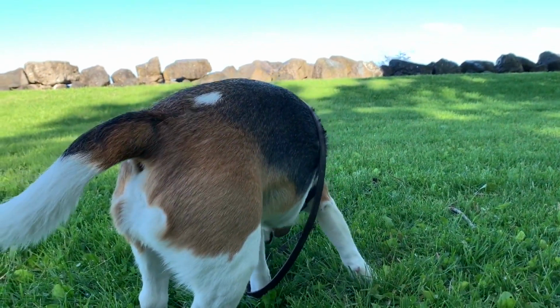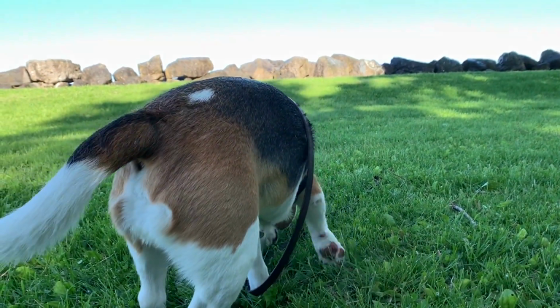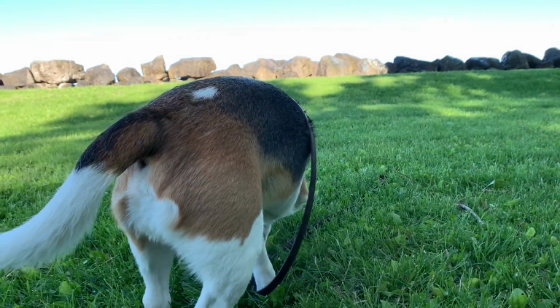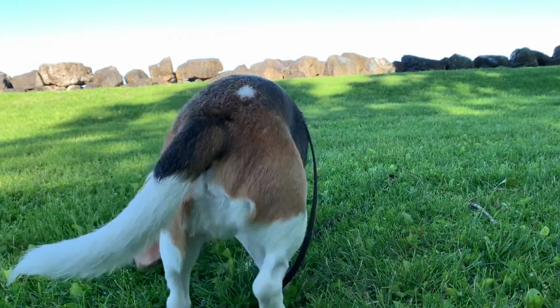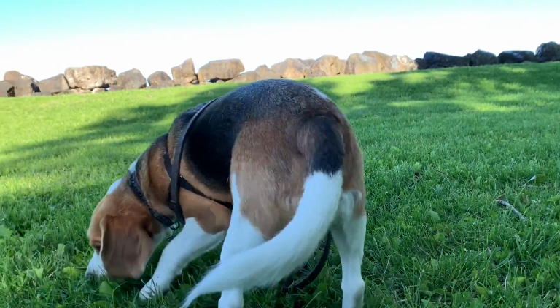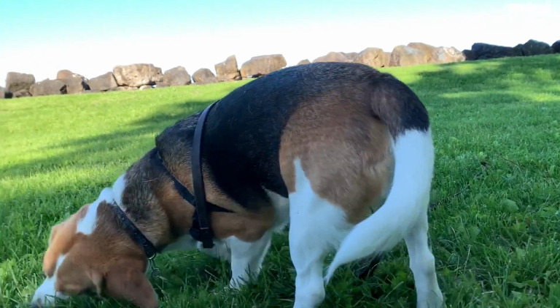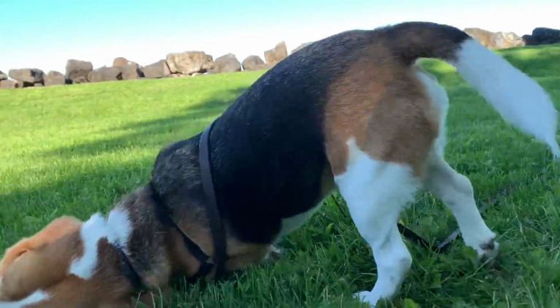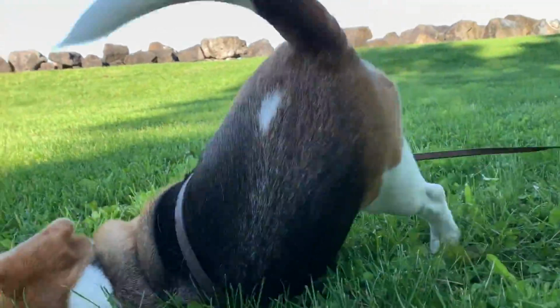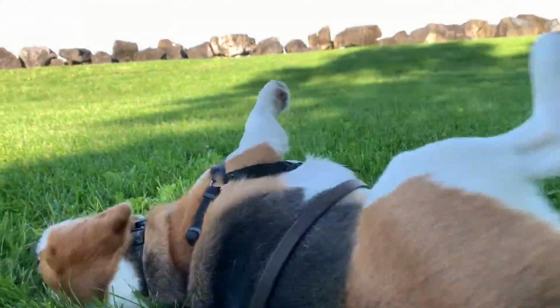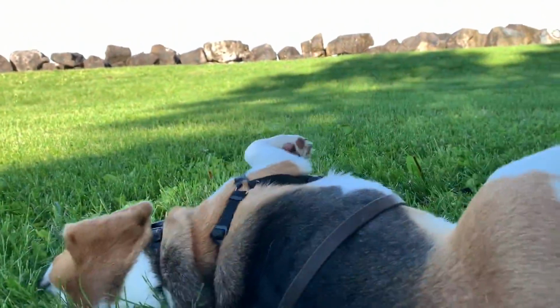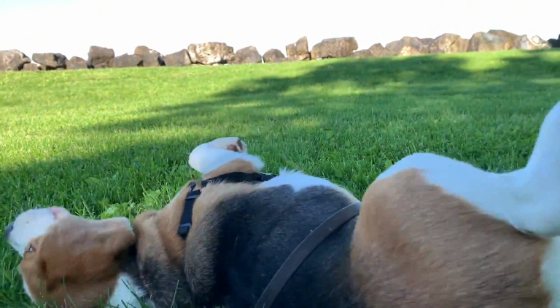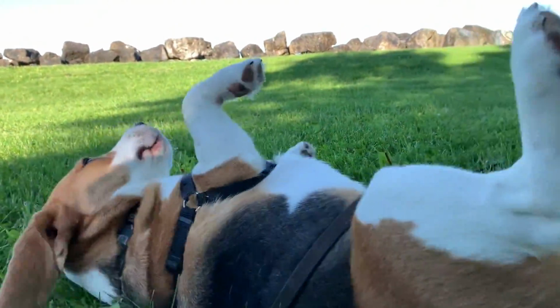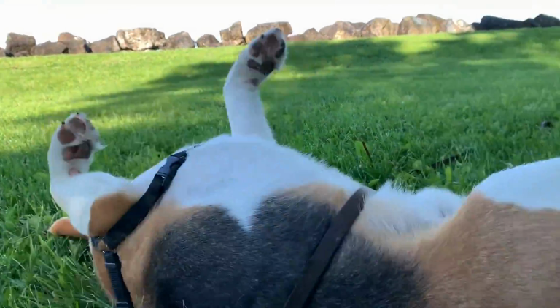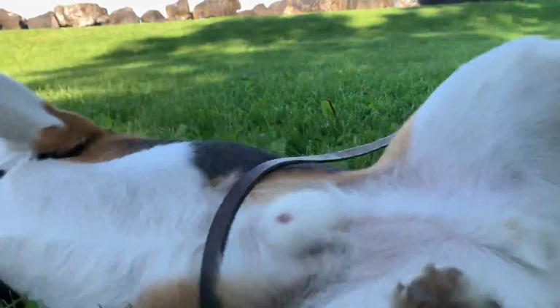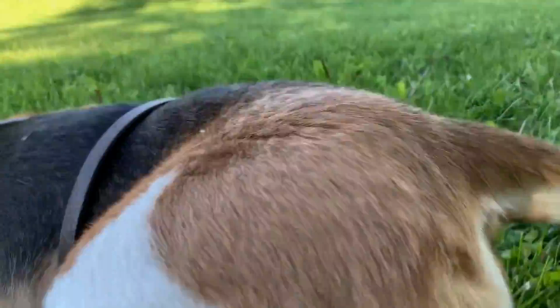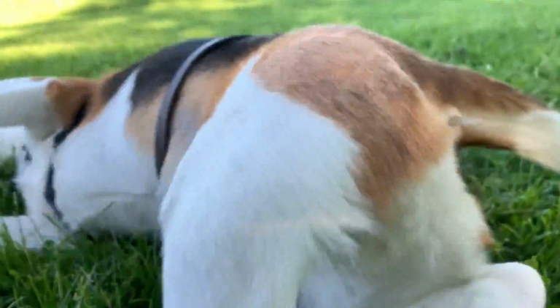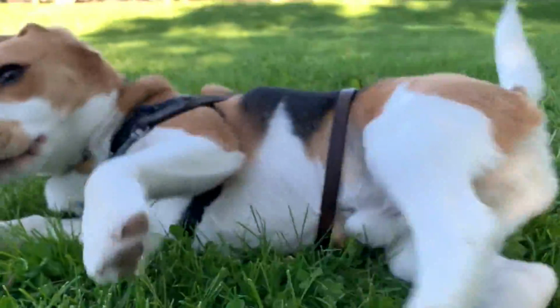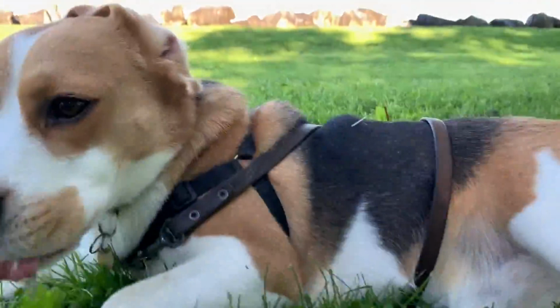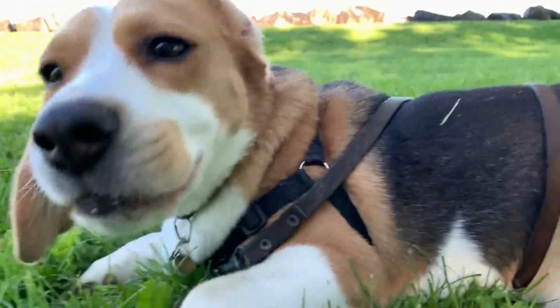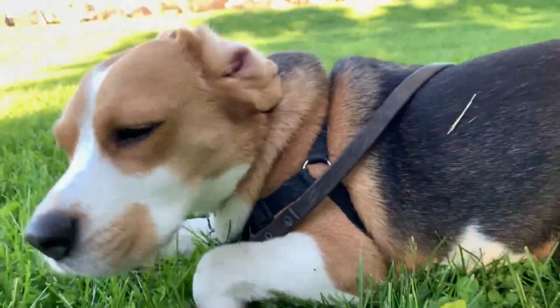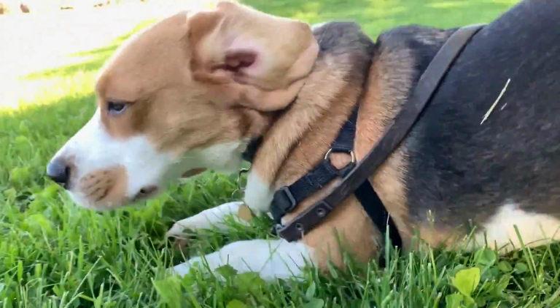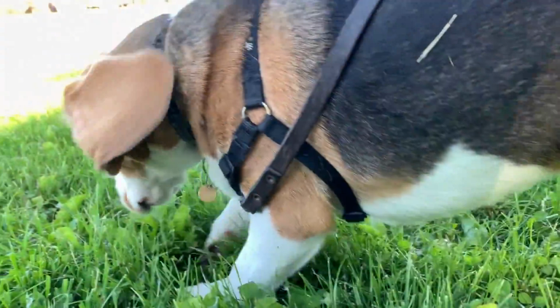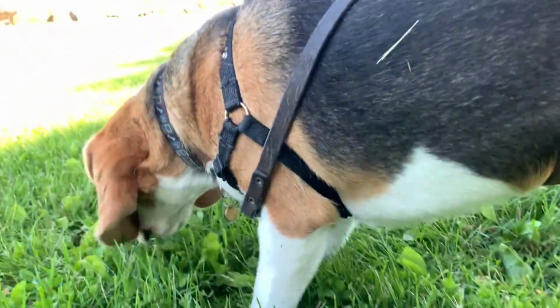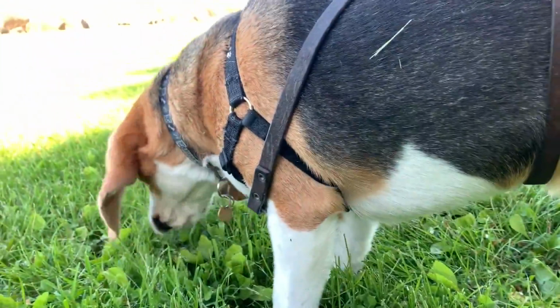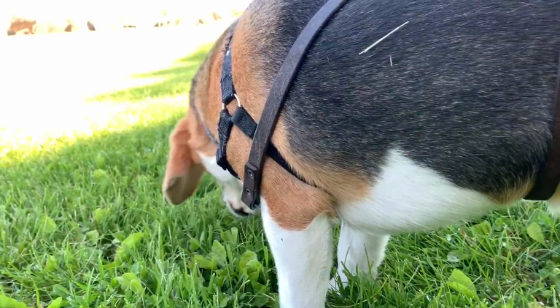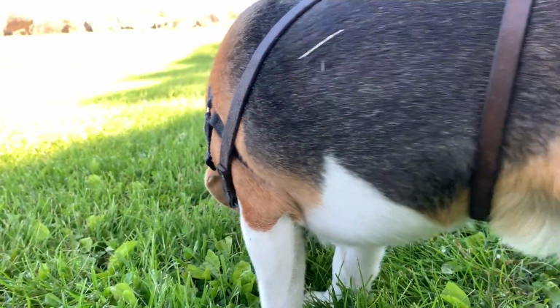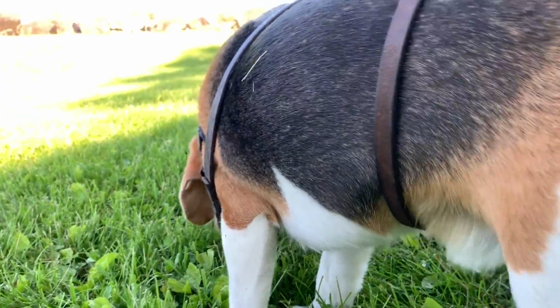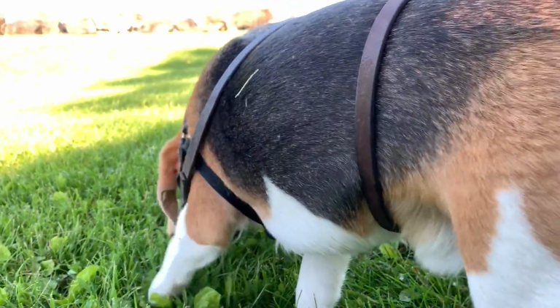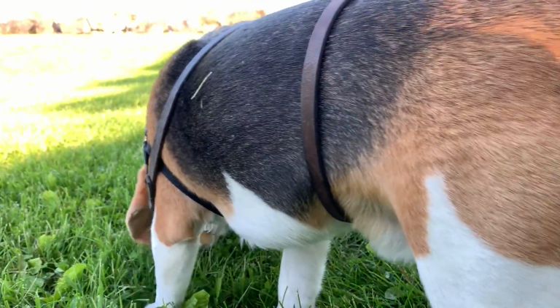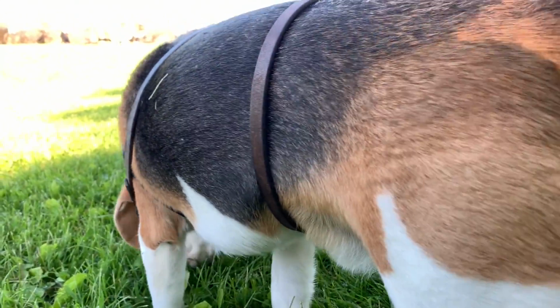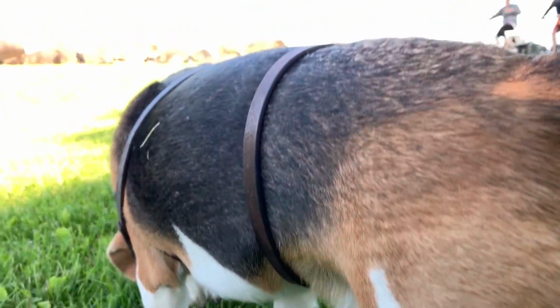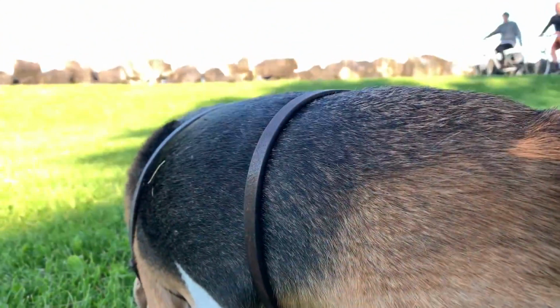Whoa, do you see those waves in the background, Oliver? He doesn't care. He's more focused on what is immediately around him, which are some pretty cool smells.